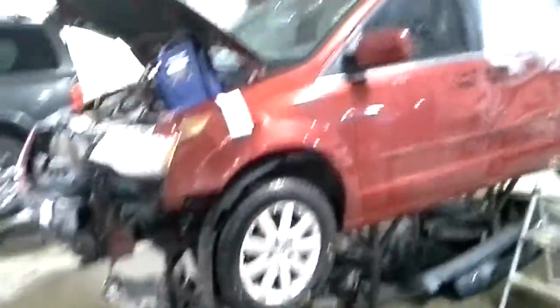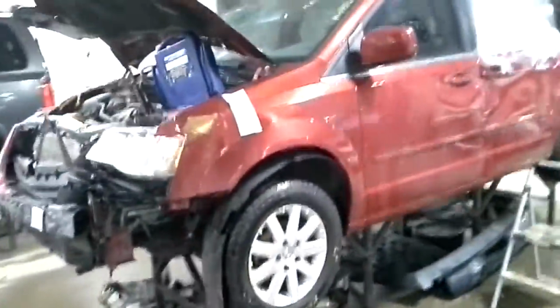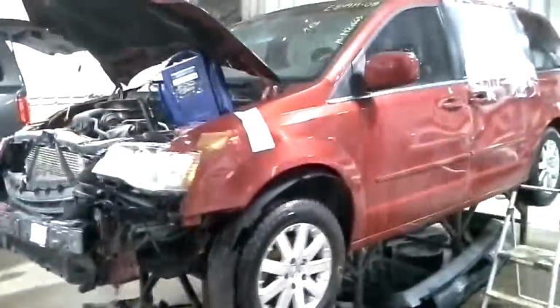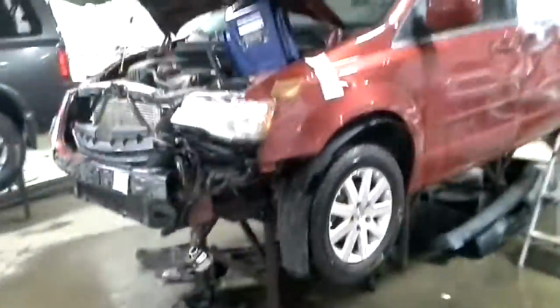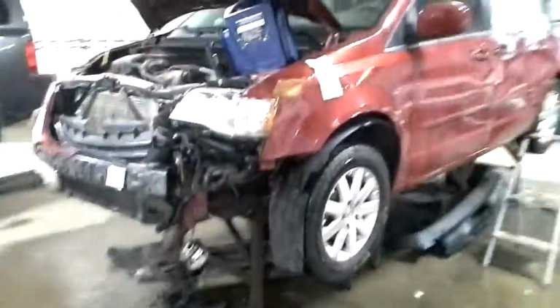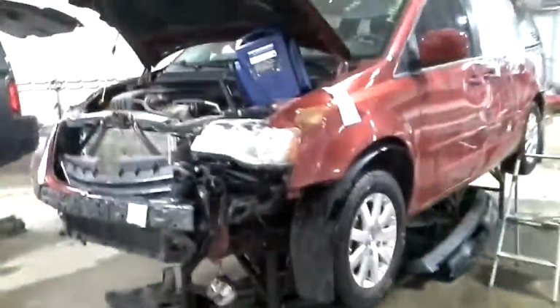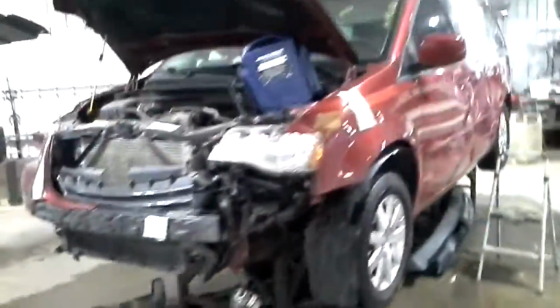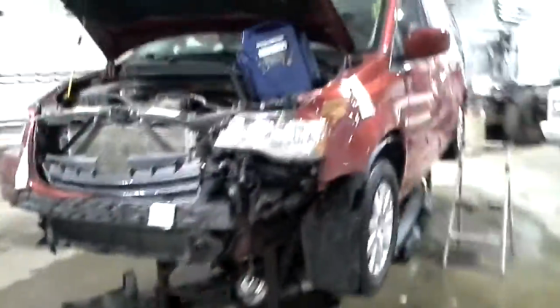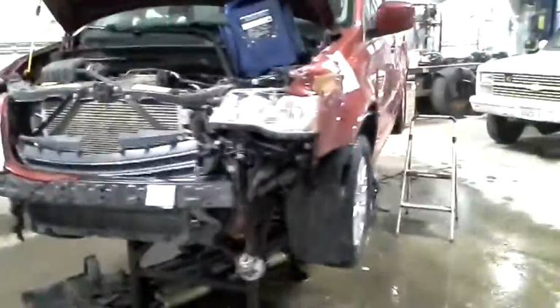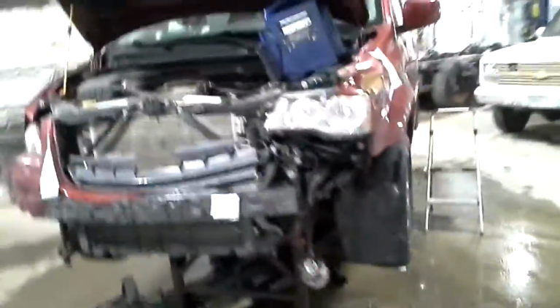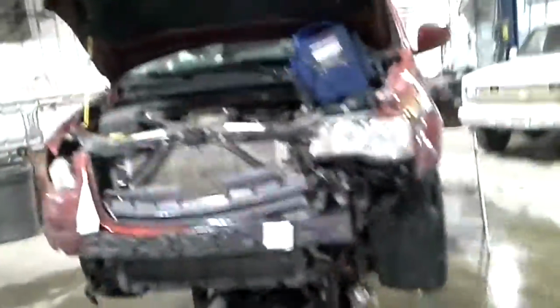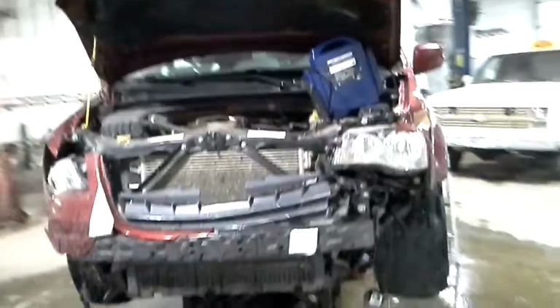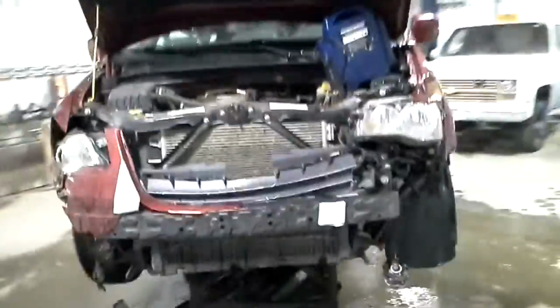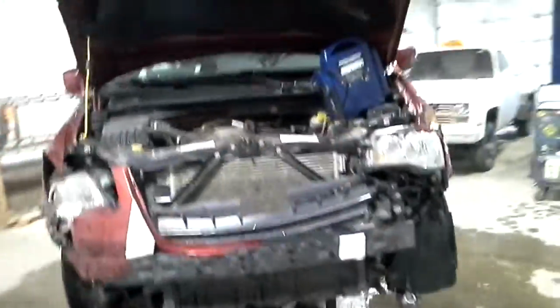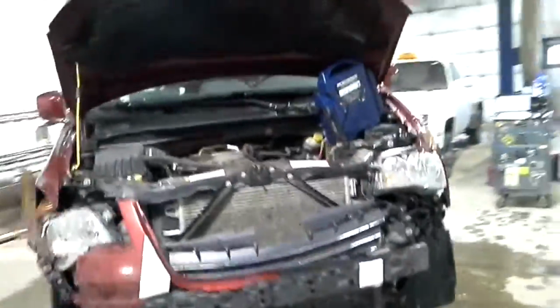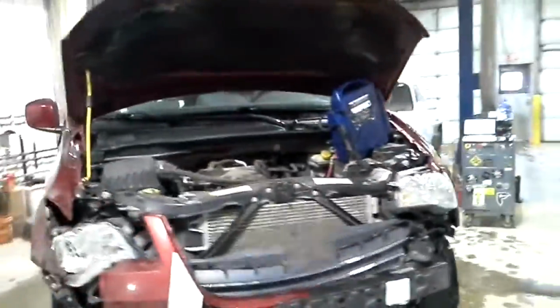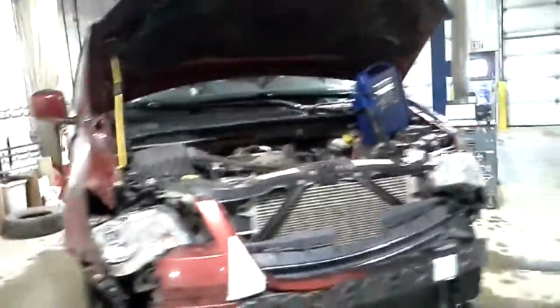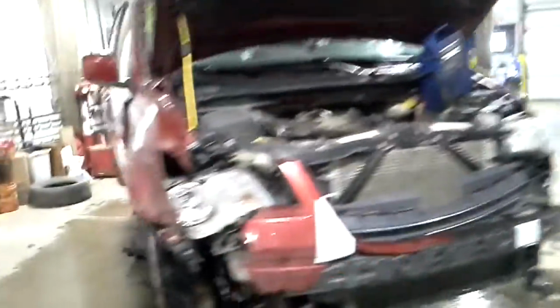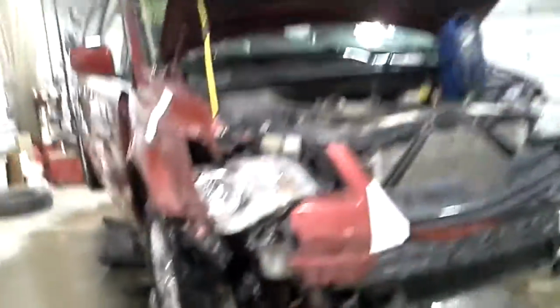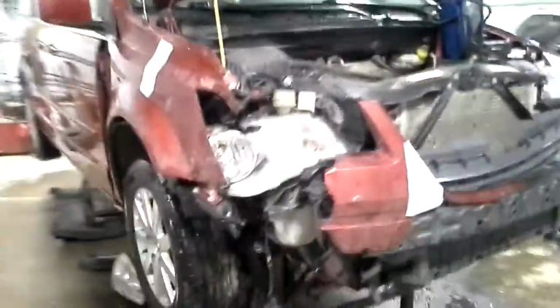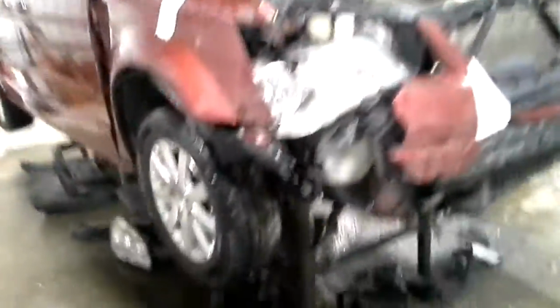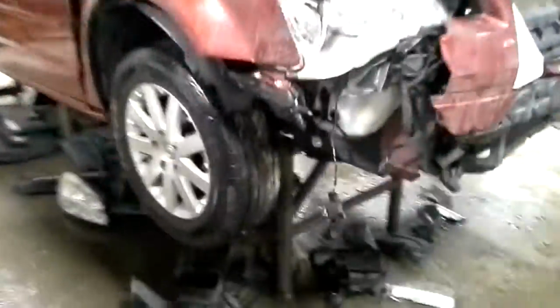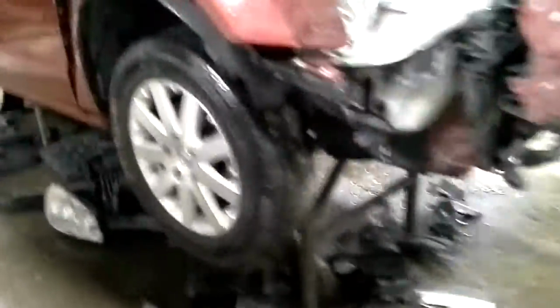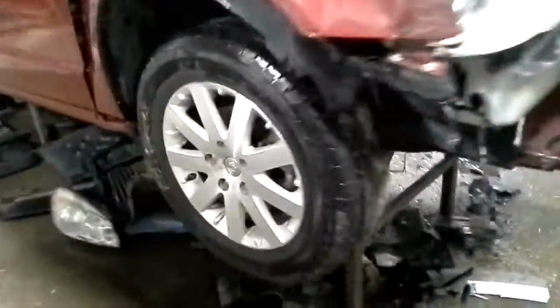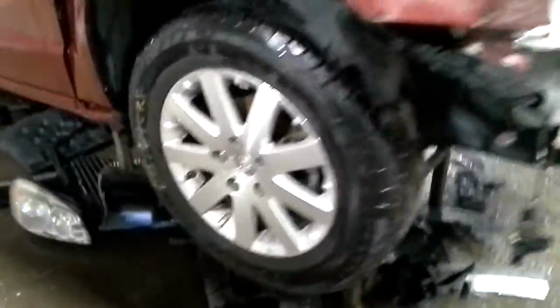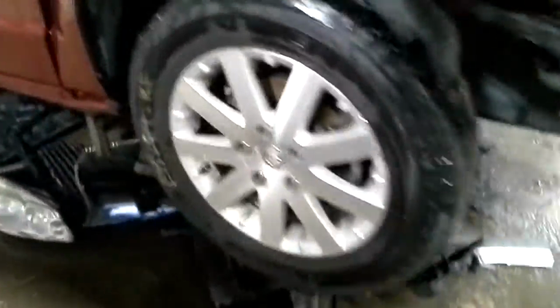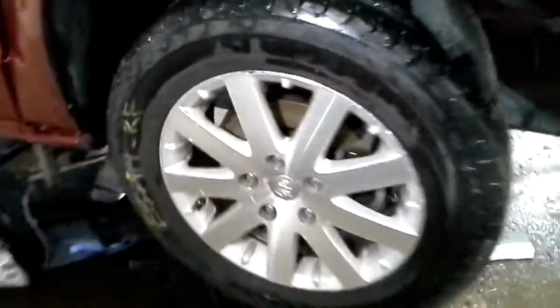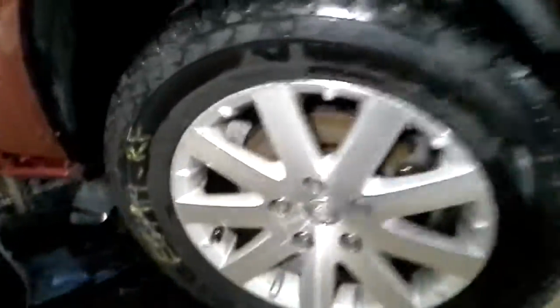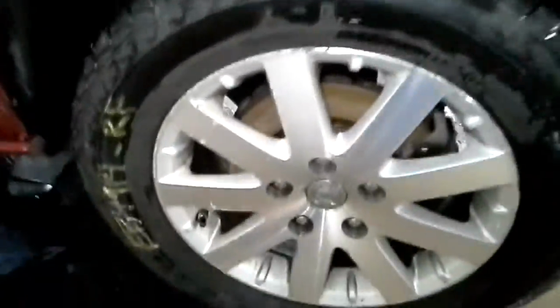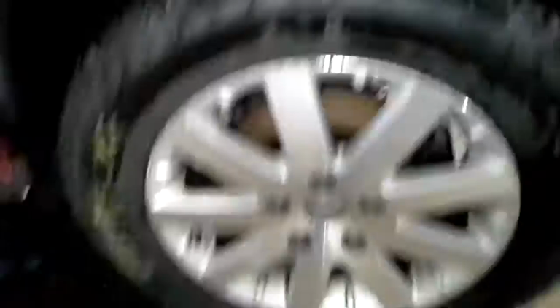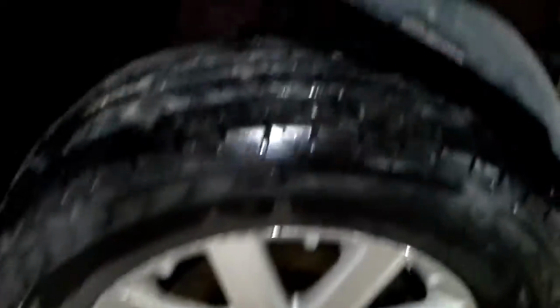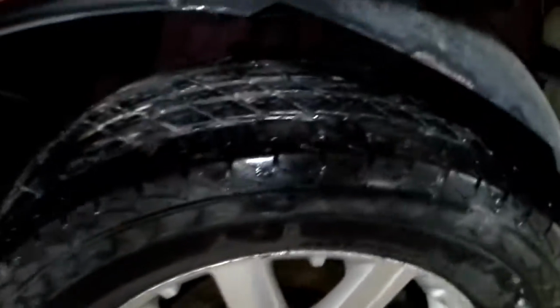Front and left-hand side damage, red in color. Does run and drive. Has two different pairs of tires on it.